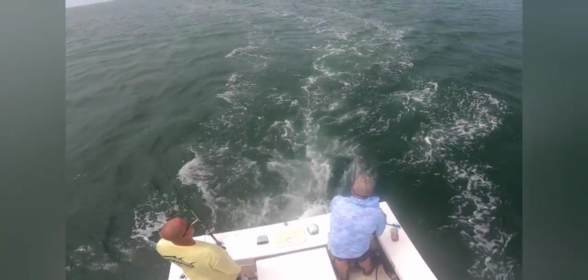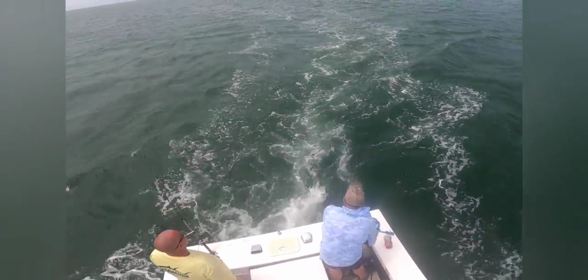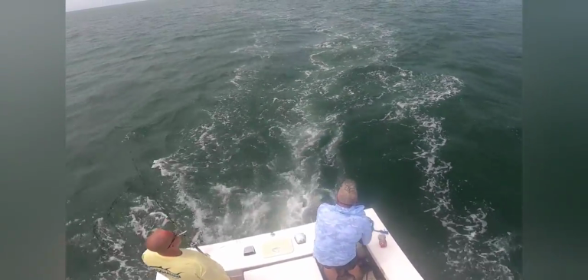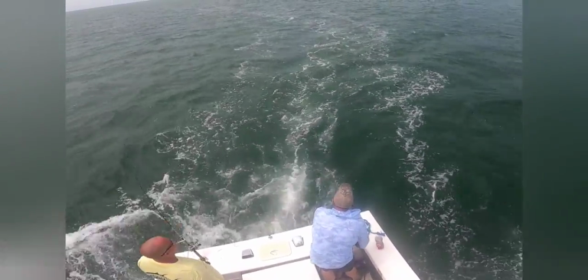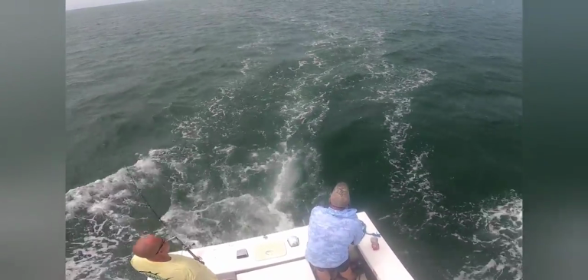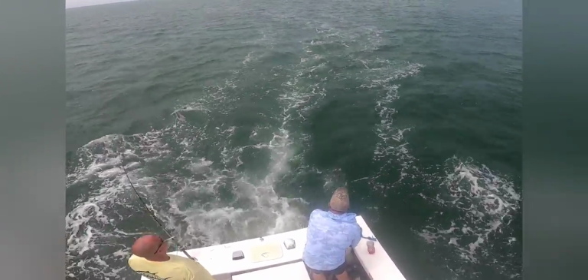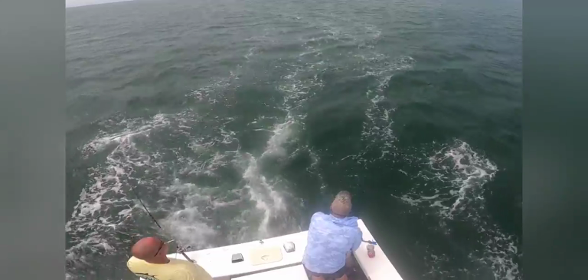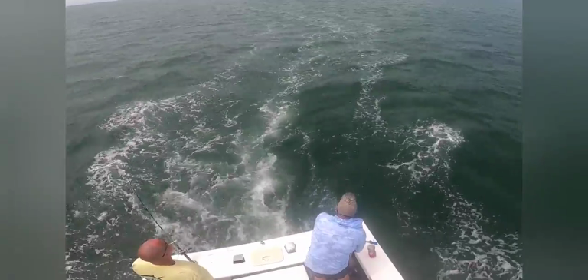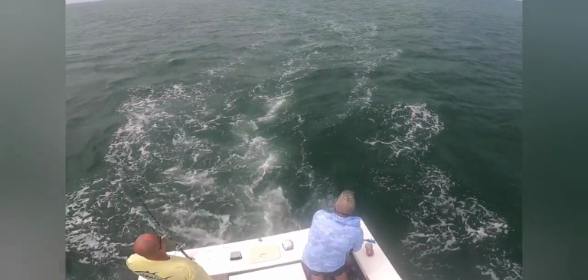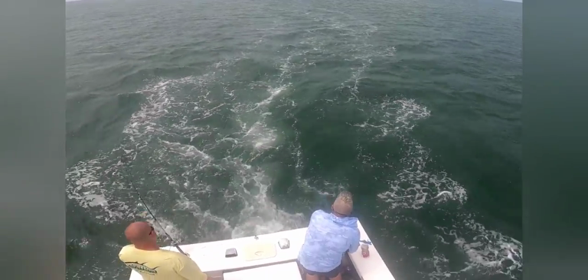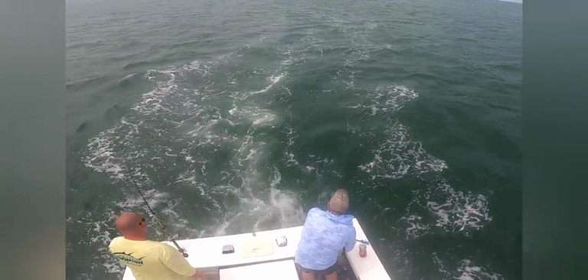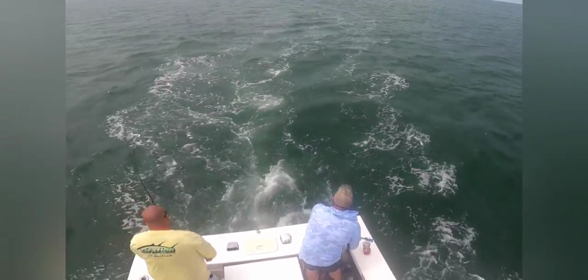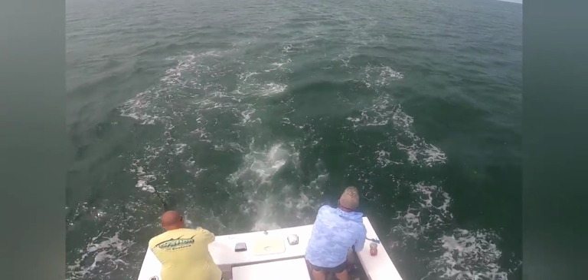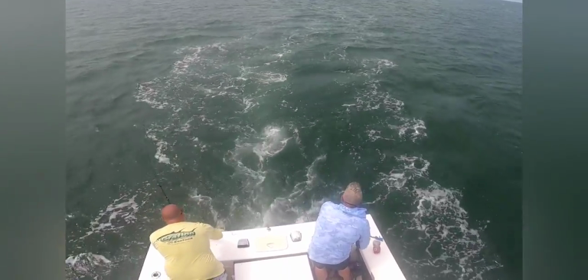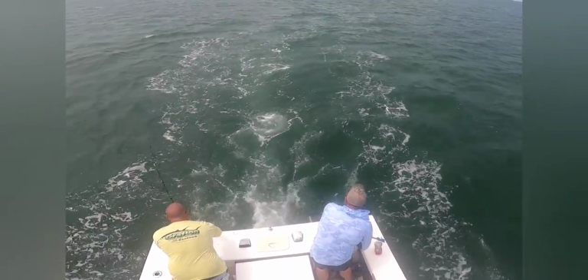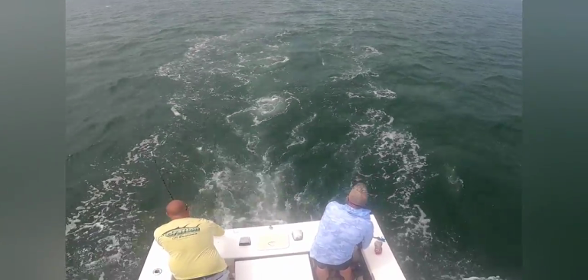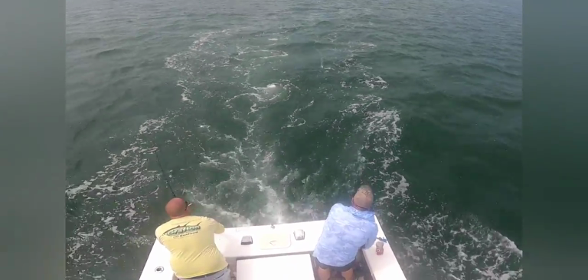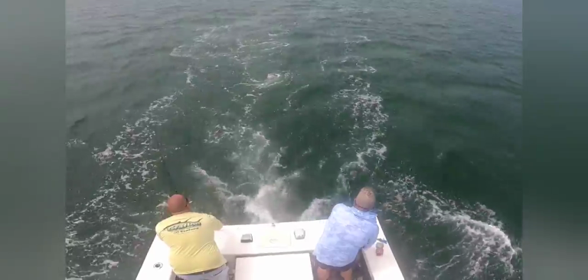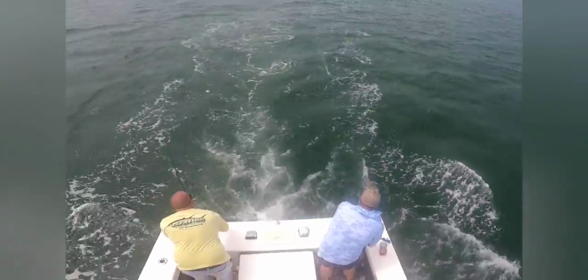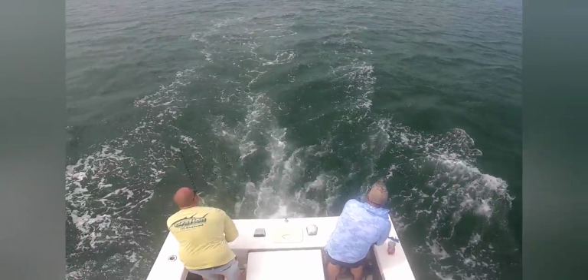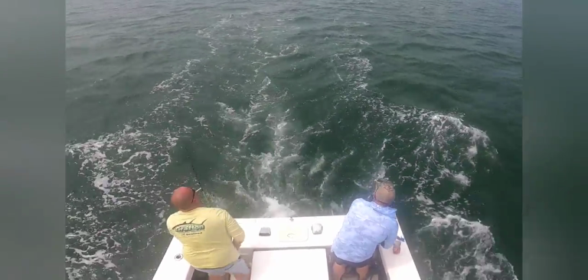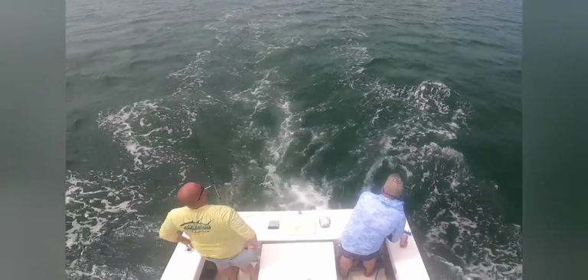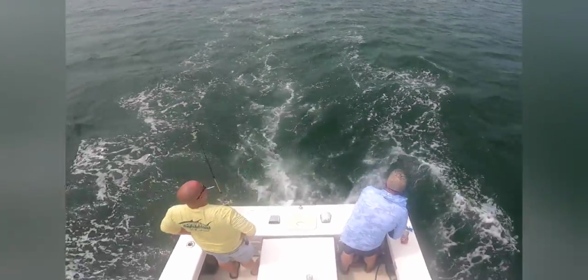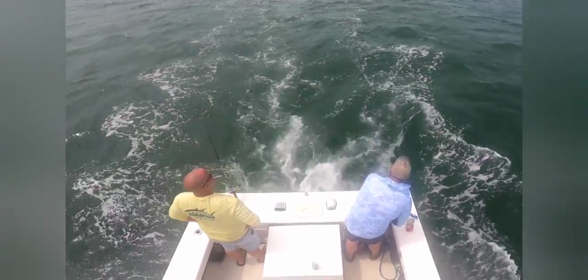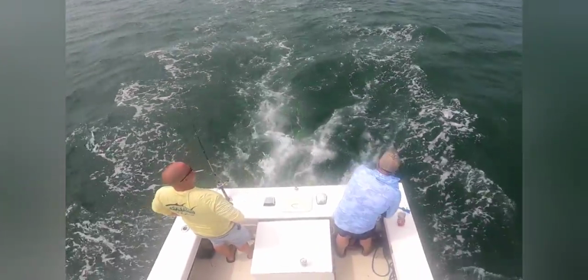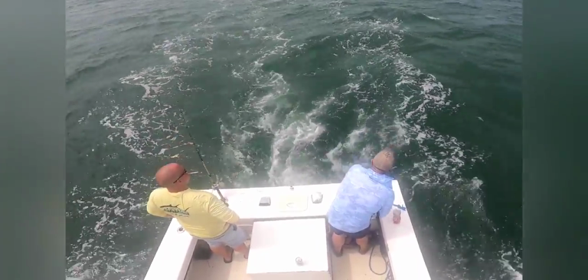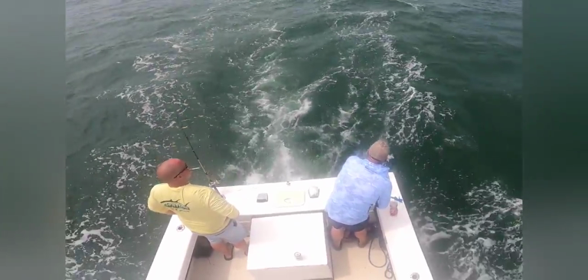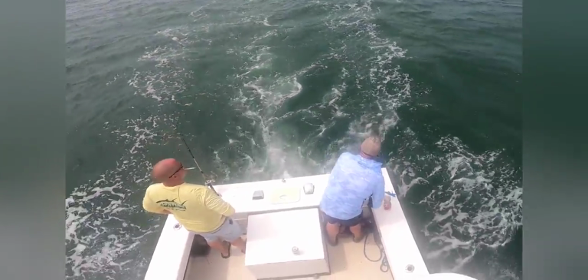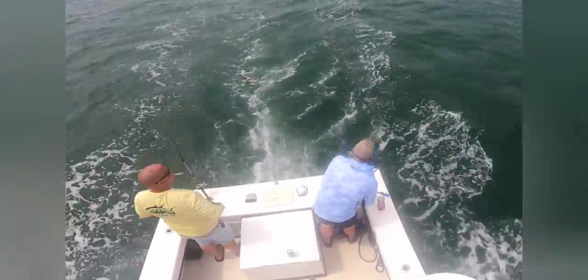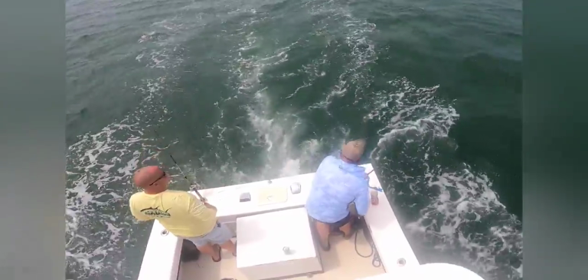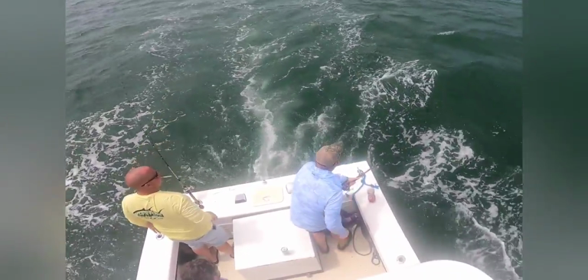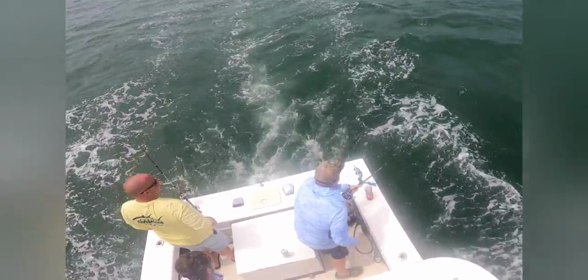When you're trolling for Spanish mackerel, make sure you don't slow the boat to a stop. If you do, you'll take the tension off the hook in their mouth and 99 percent of the time it will just shake right off. You always want to keep the boat in gear and keep it moving.